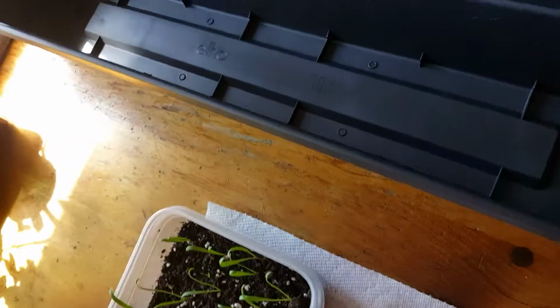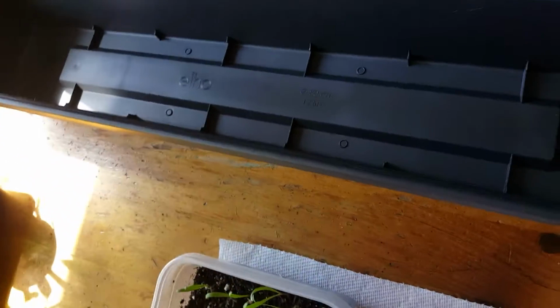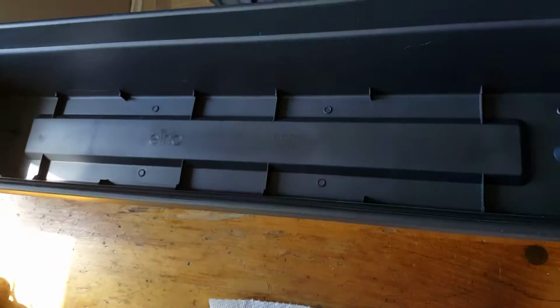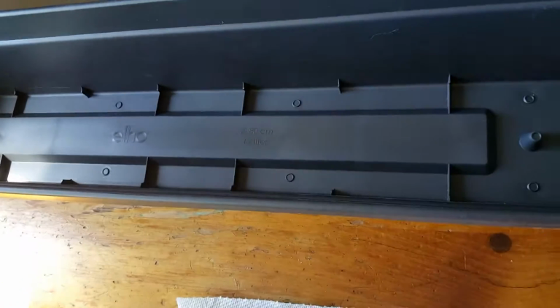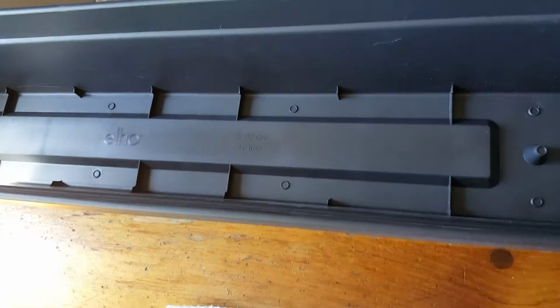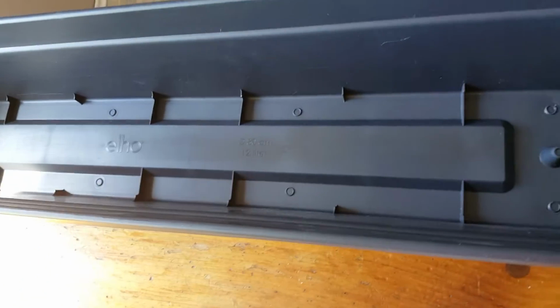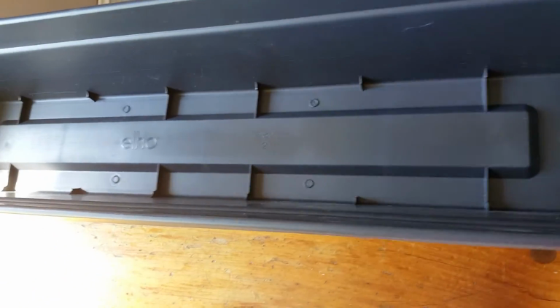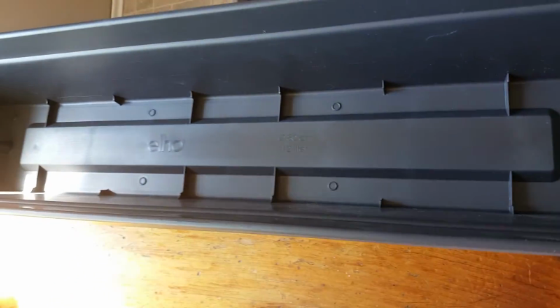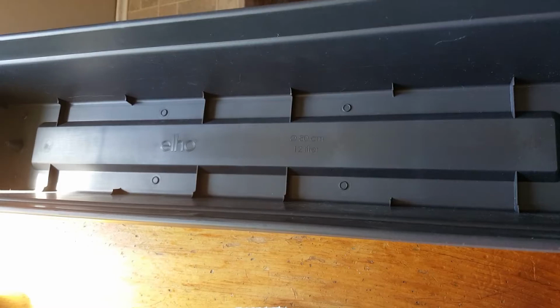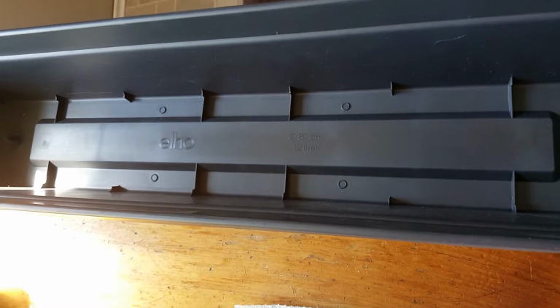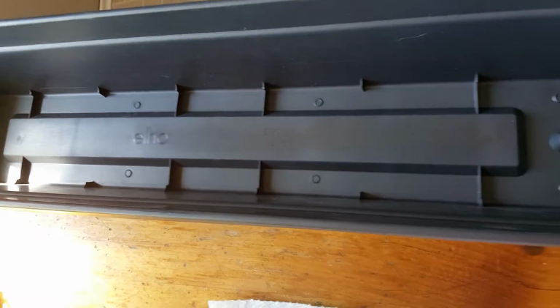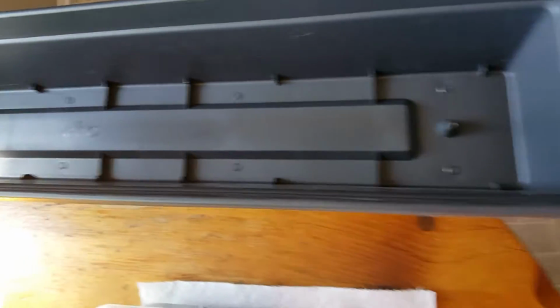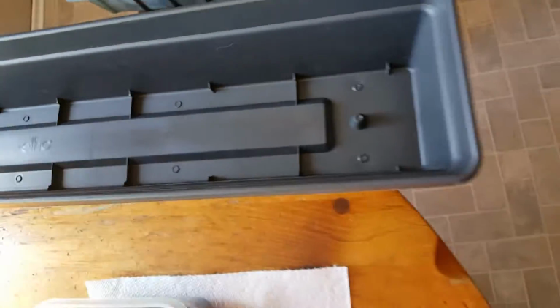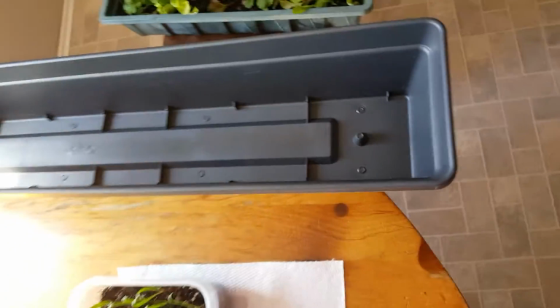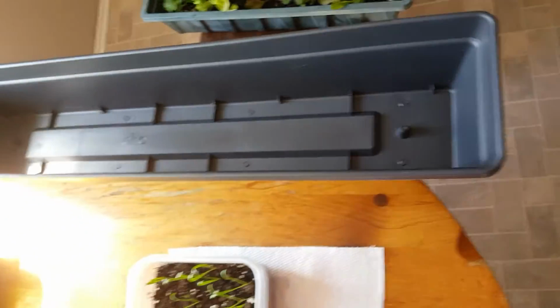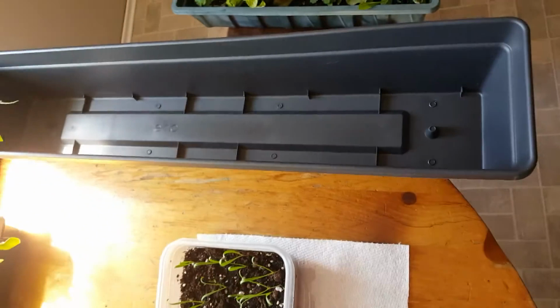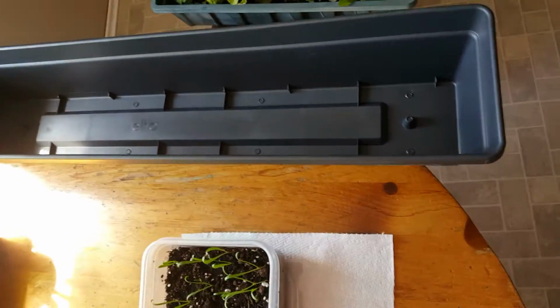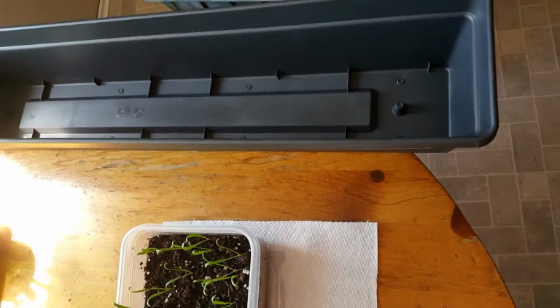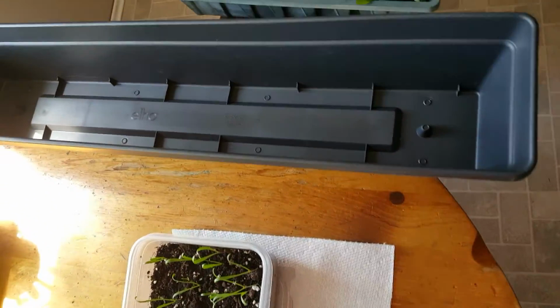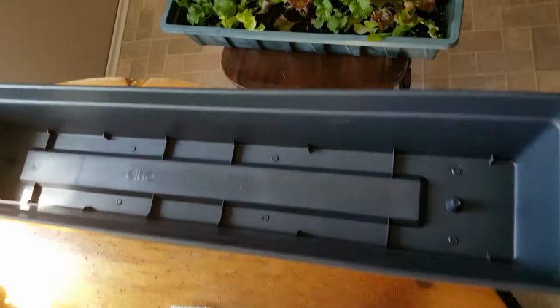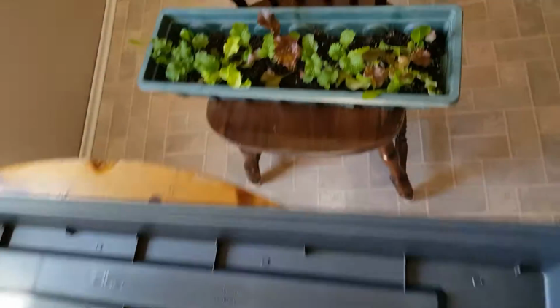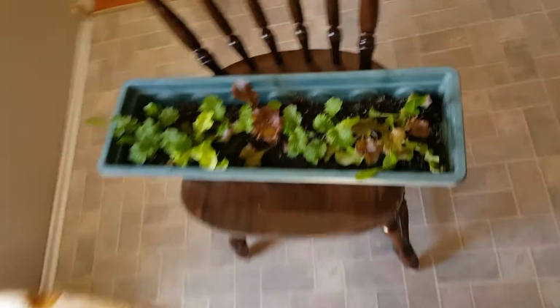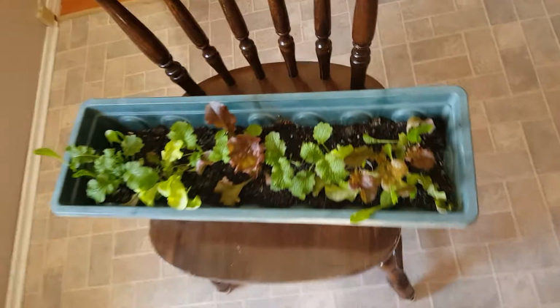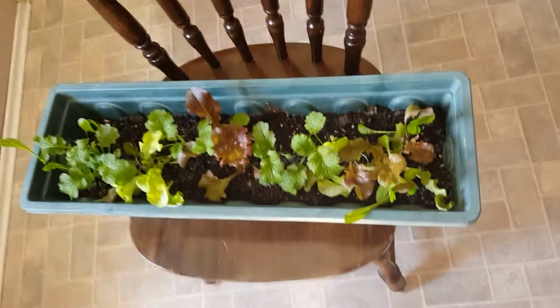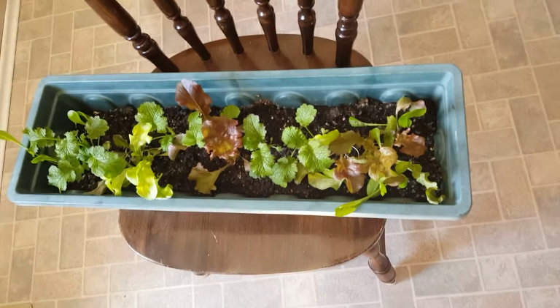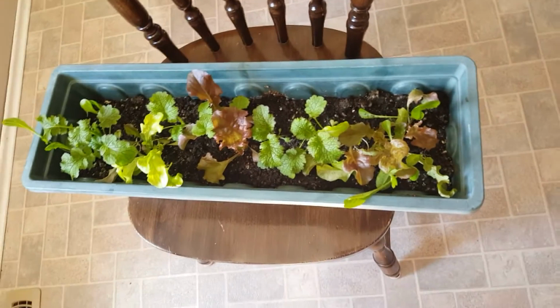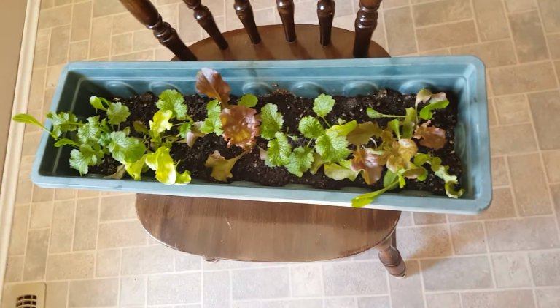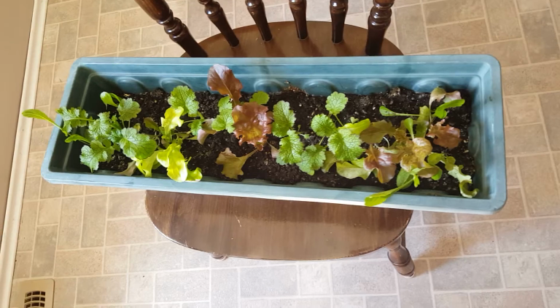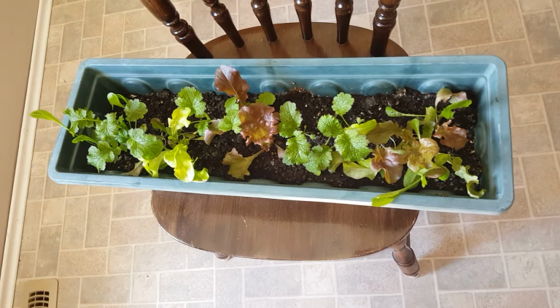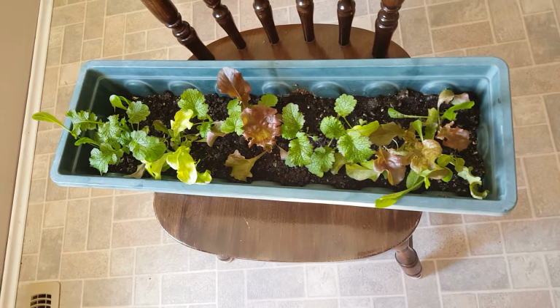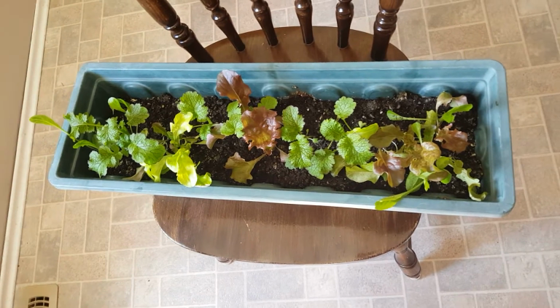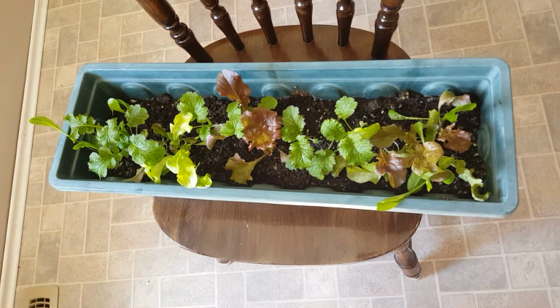So if you can start or eventually transplant them into something like this, you can end up with something like this to snip and eat greens from. We'll have more videos on that.